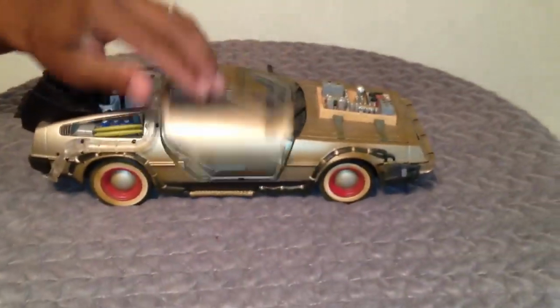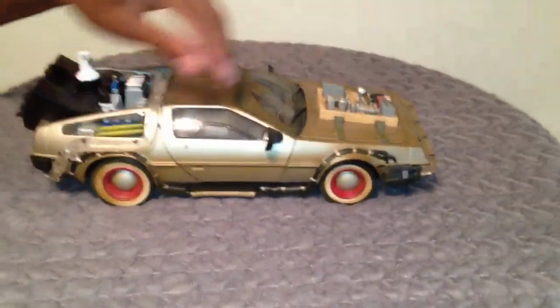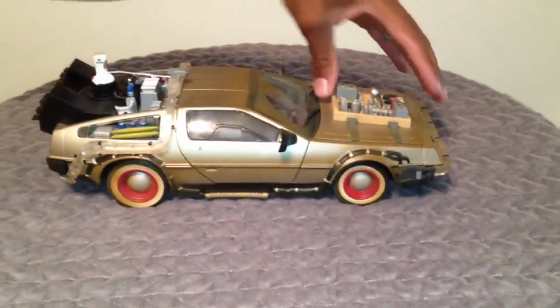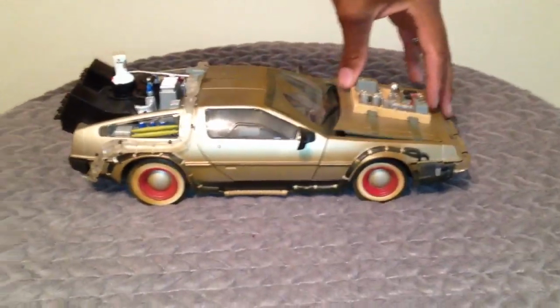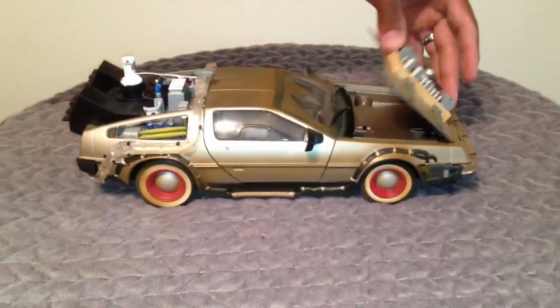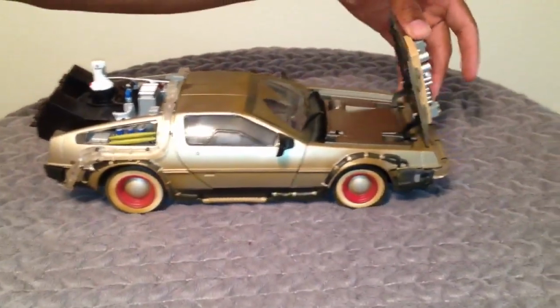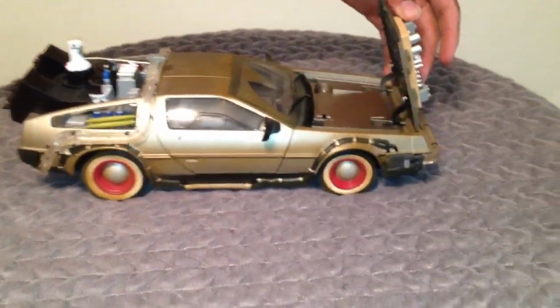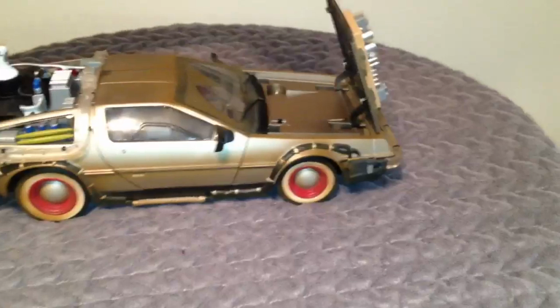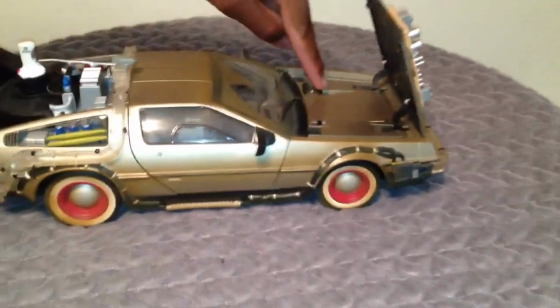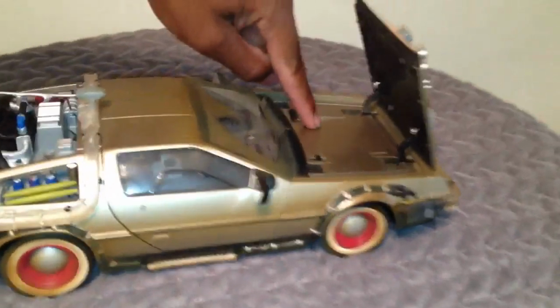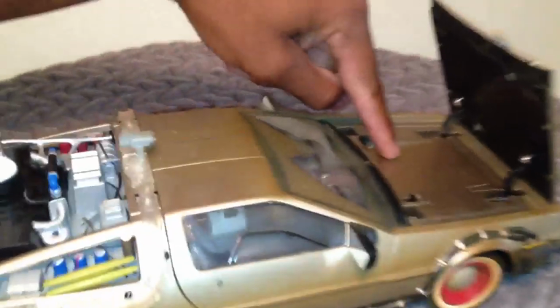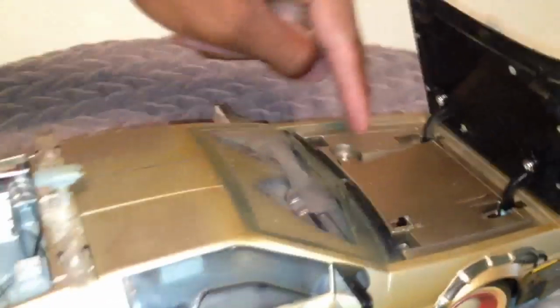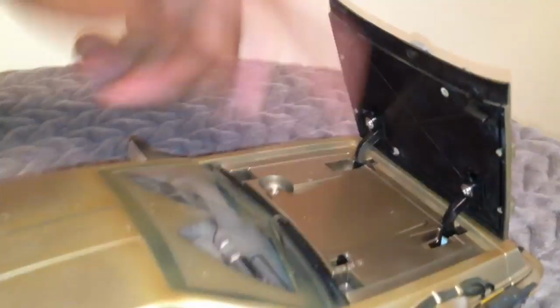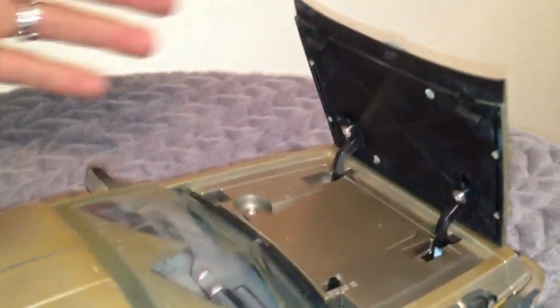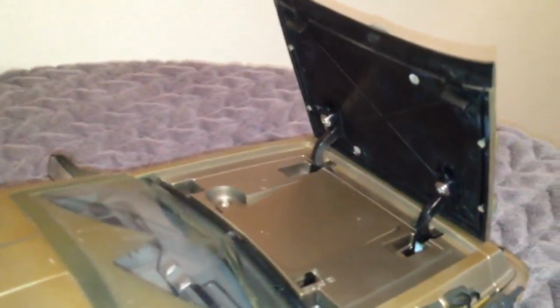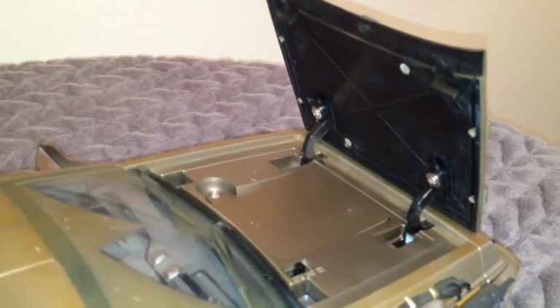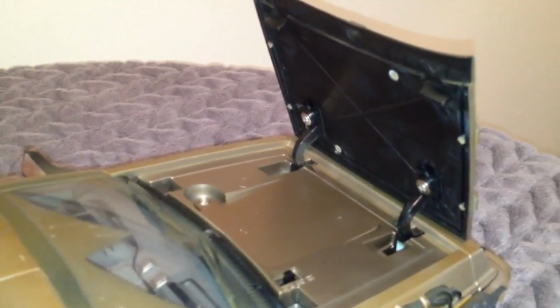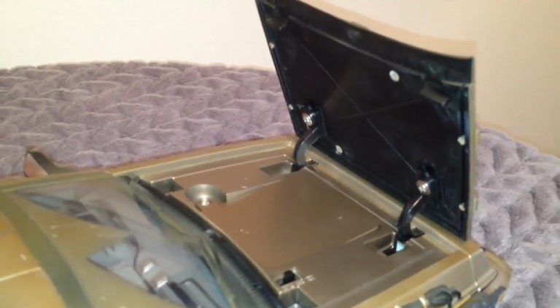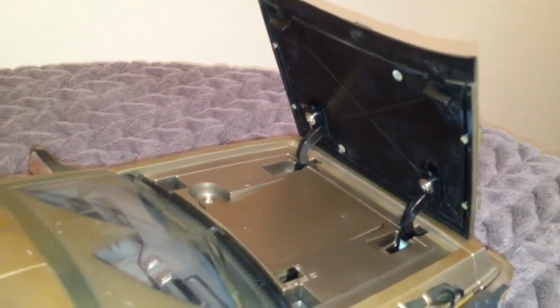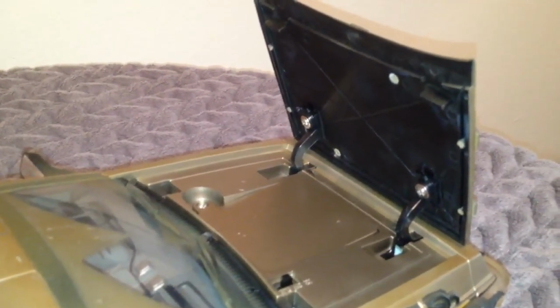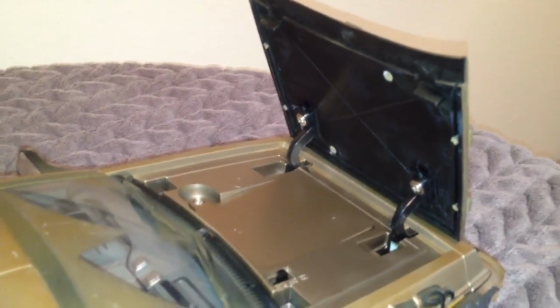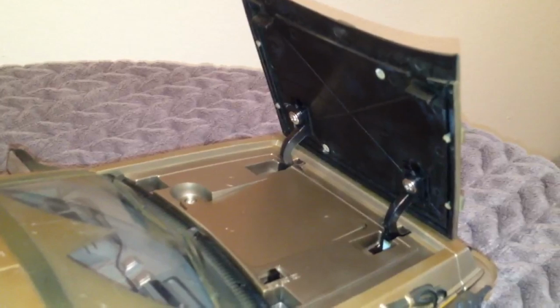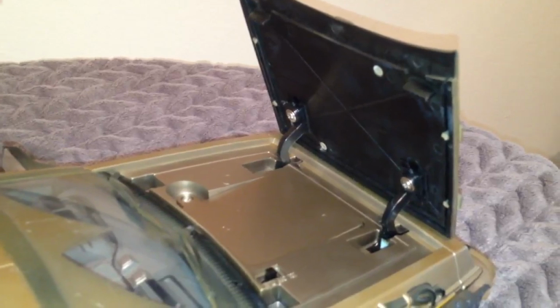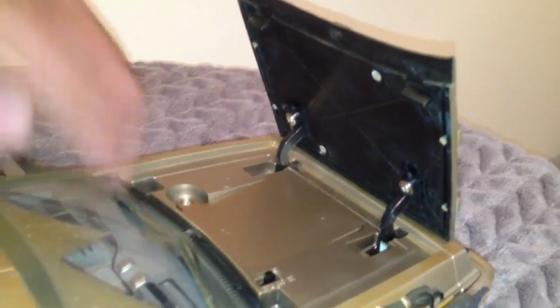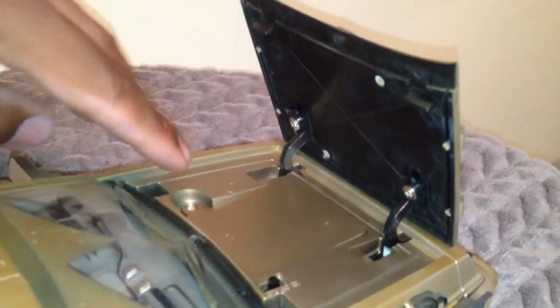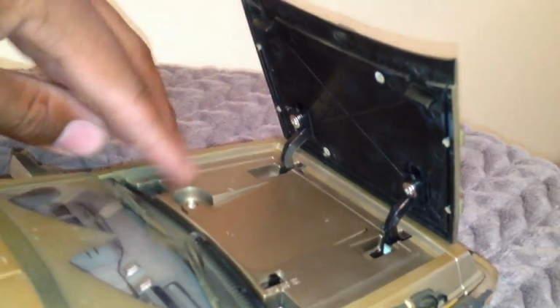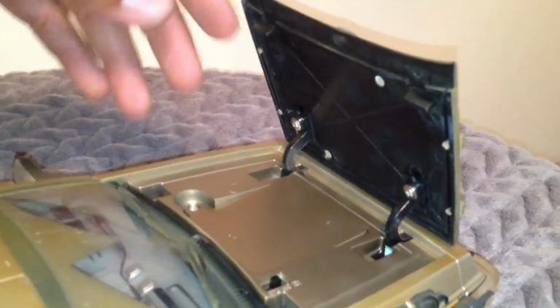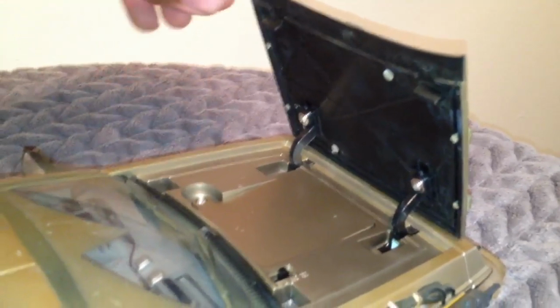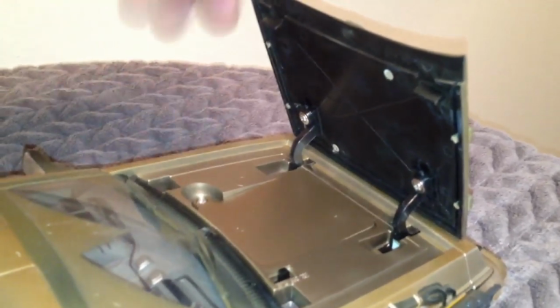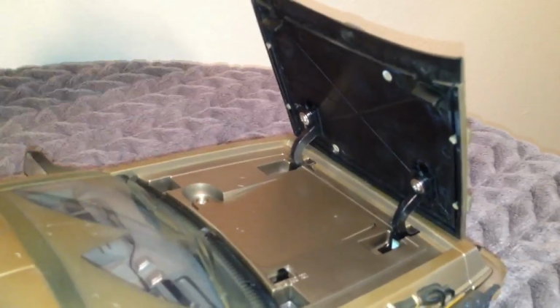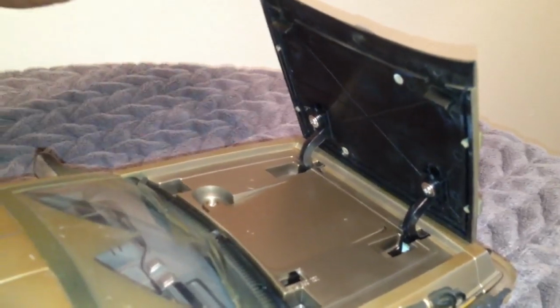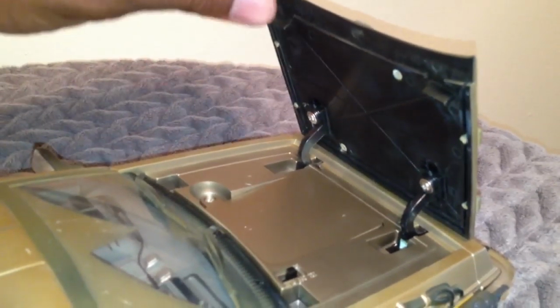Also, the hood lifts up. This is also where the batteries go — I believe it was three triple-A batteries, or it might have been three double-A batteries. One of the two, I forgot. I haven't opened it up in a while. These are the original batteries still in here.